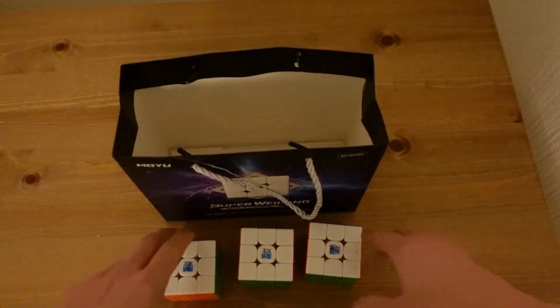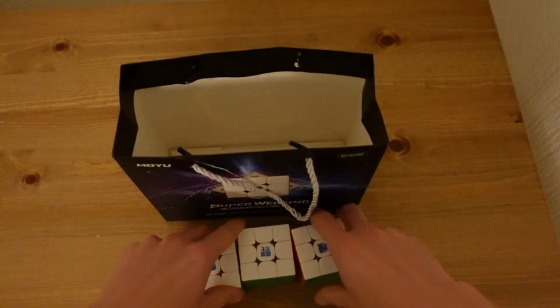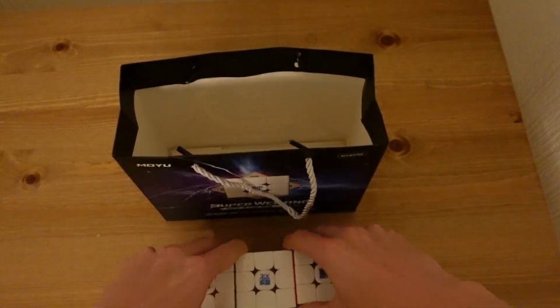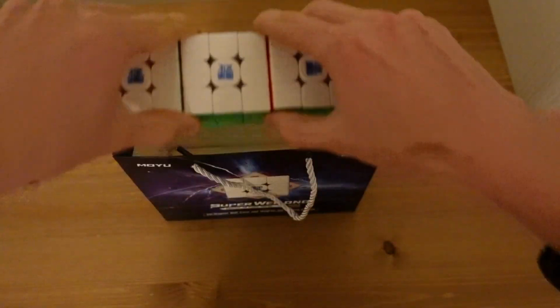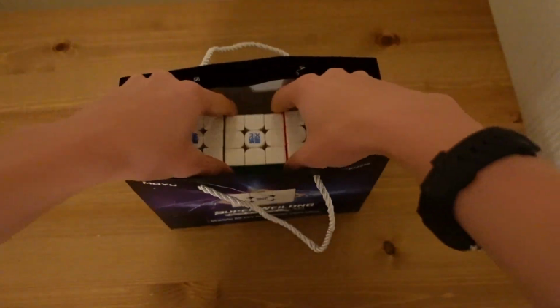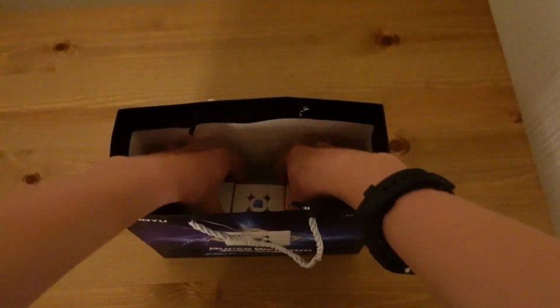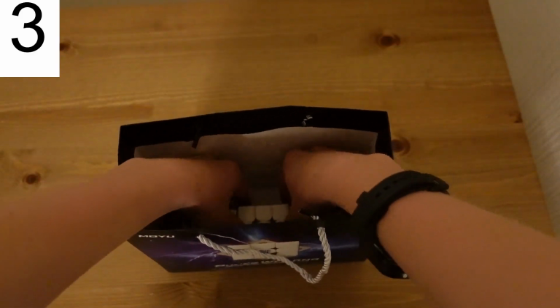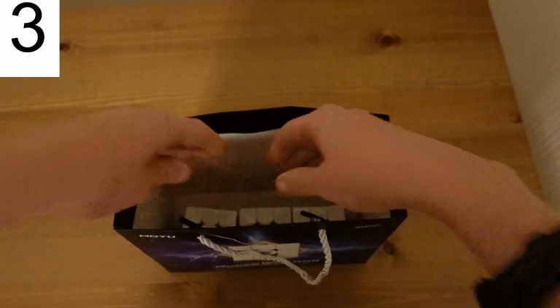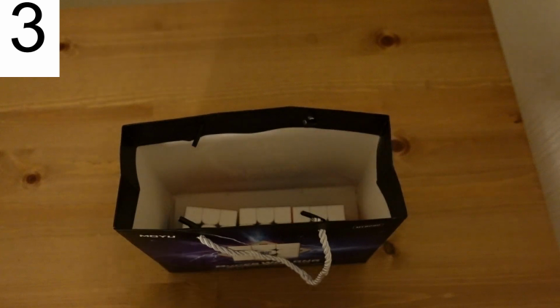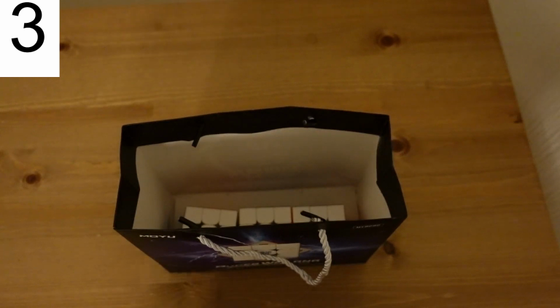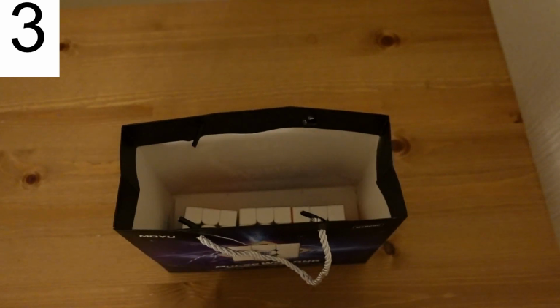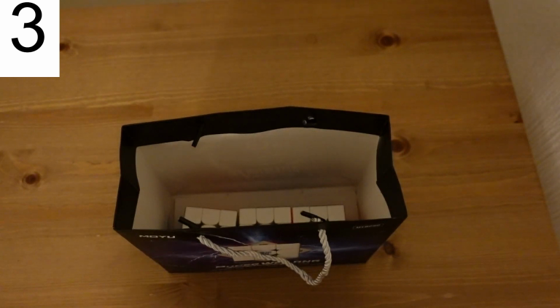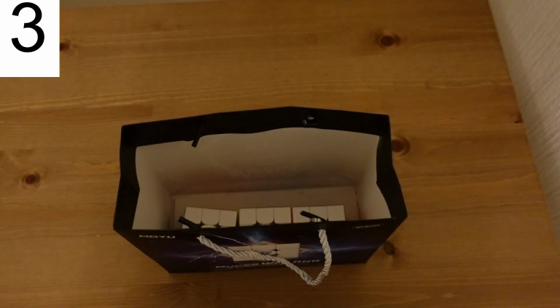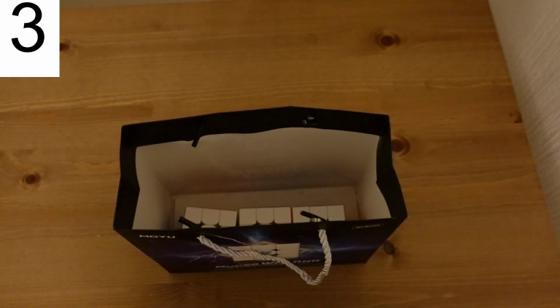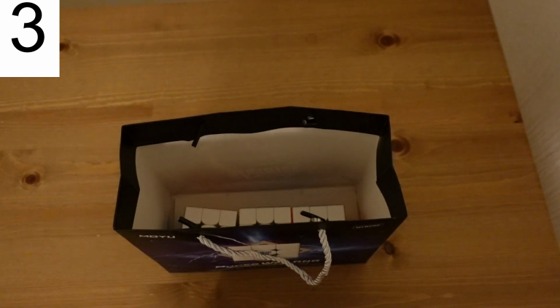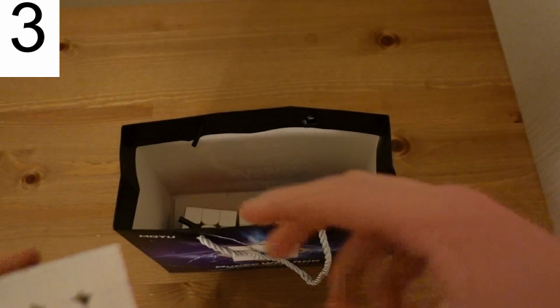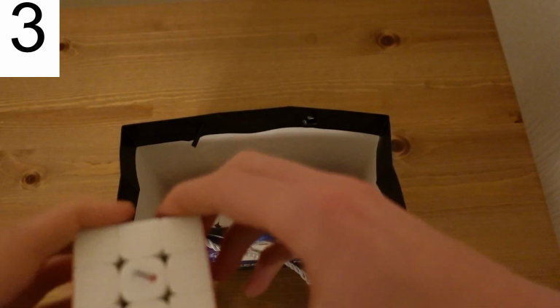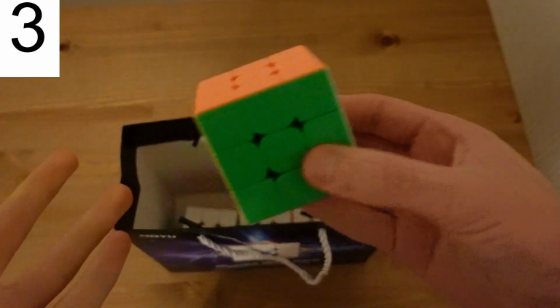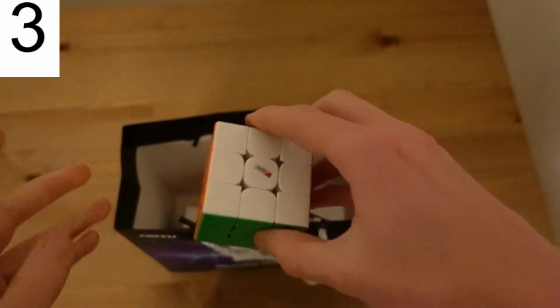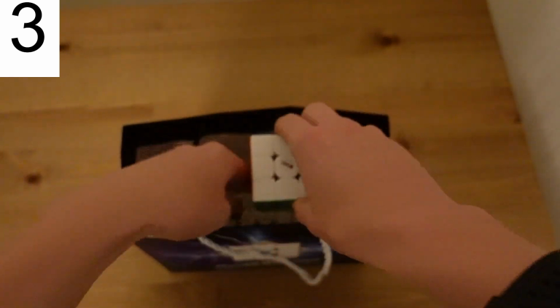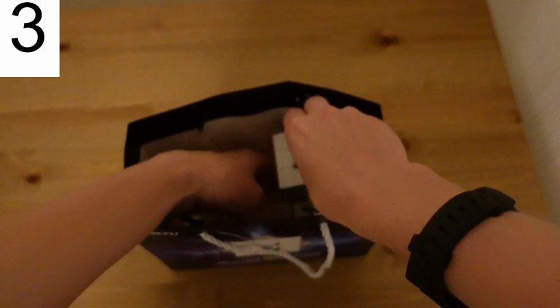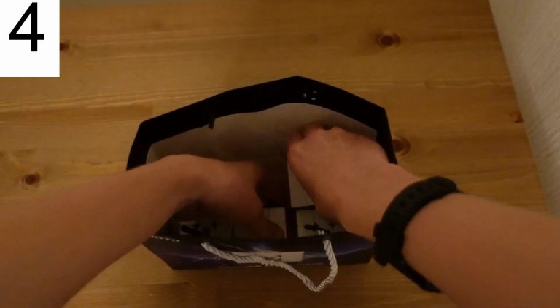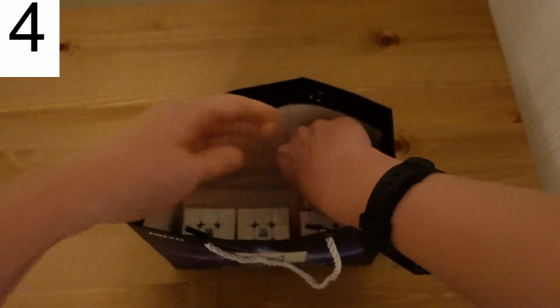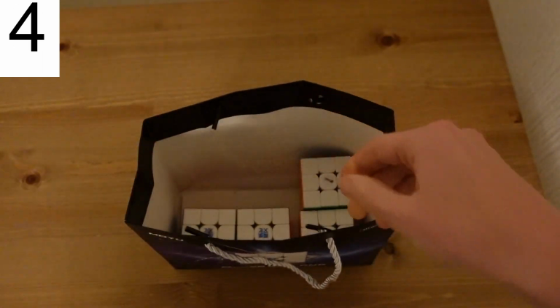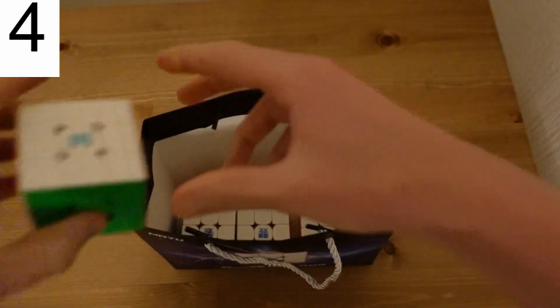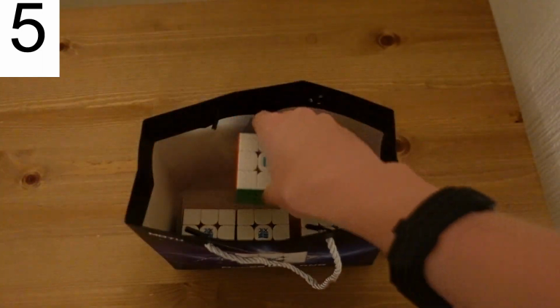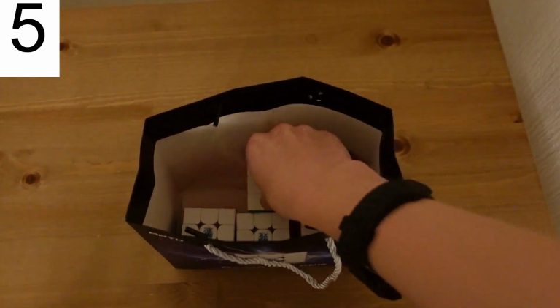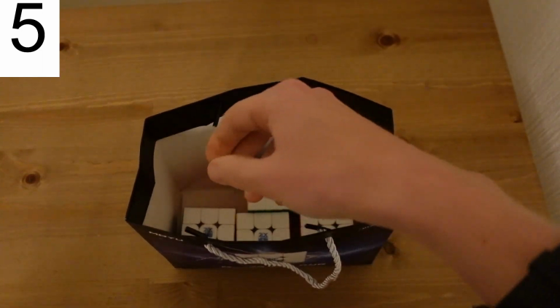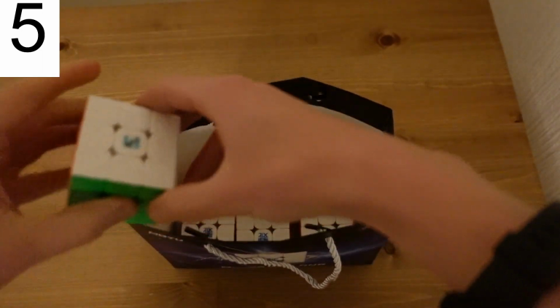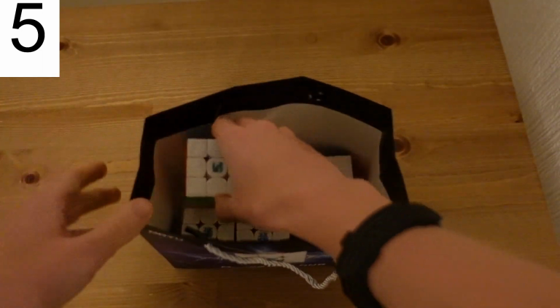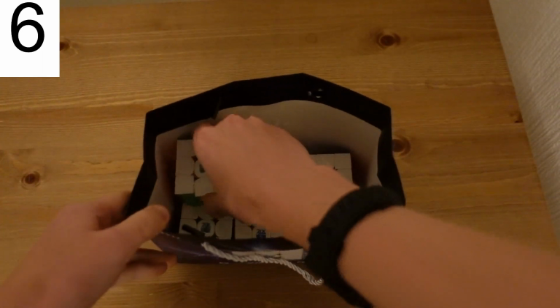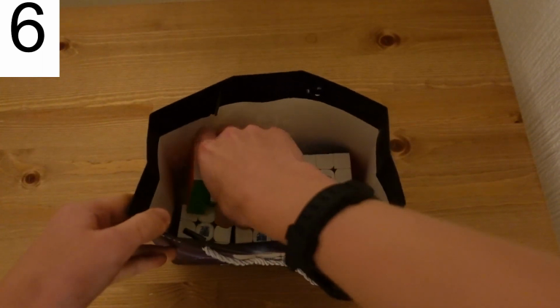Right, now let's fit all three of these in here. And you know, MoYu, you've been releasing a lot of other cubes this year. So let's do the Huameng YS3M. Oh yeah, there were four of those — four different versions.